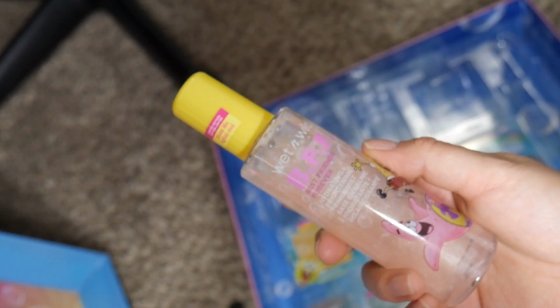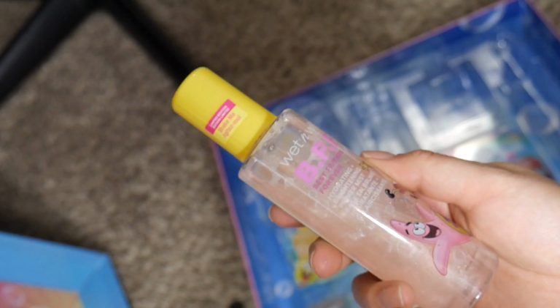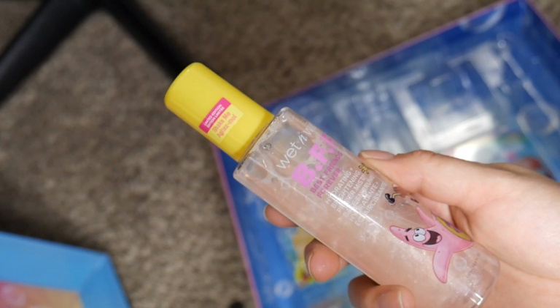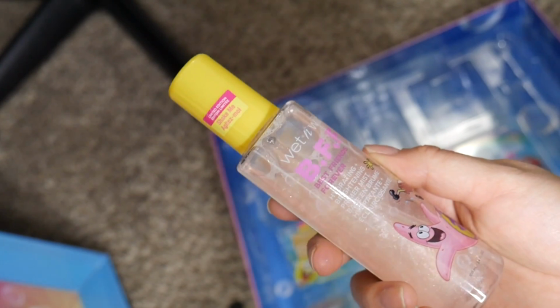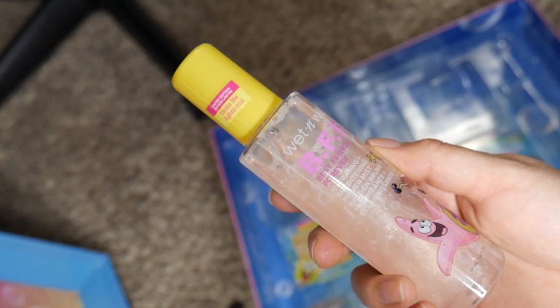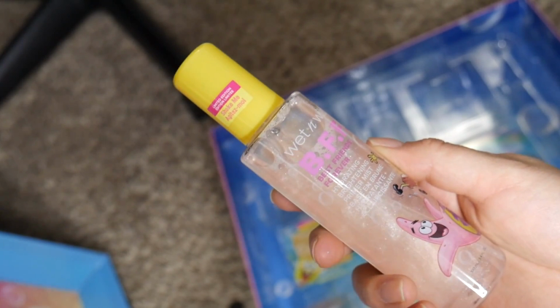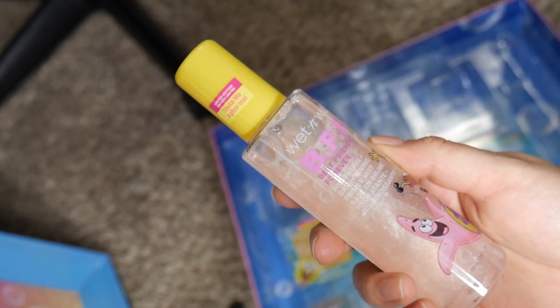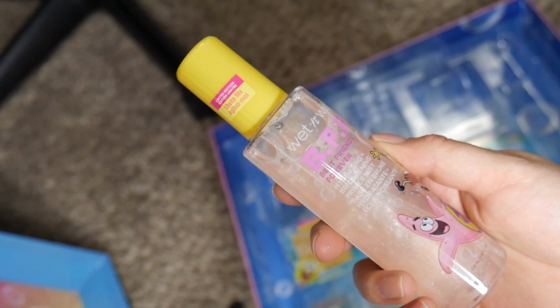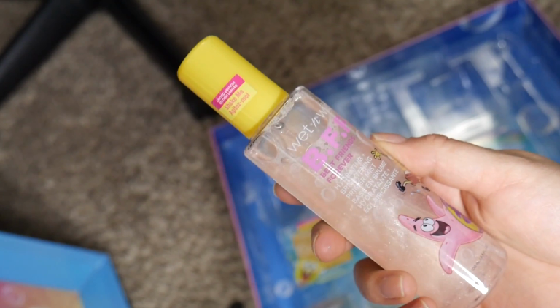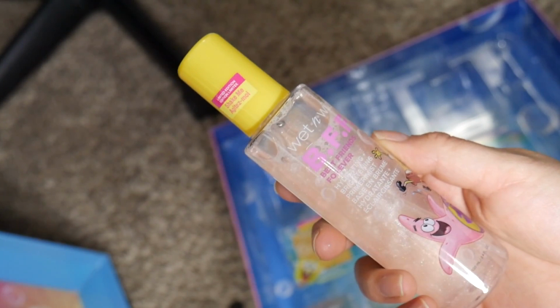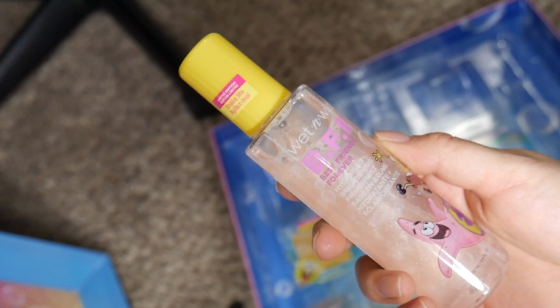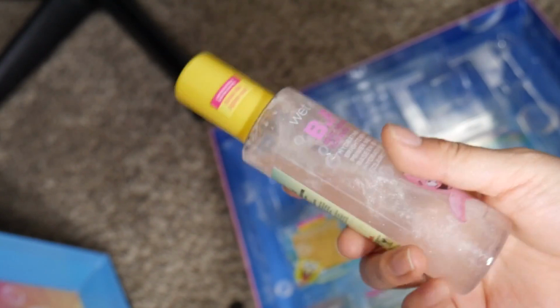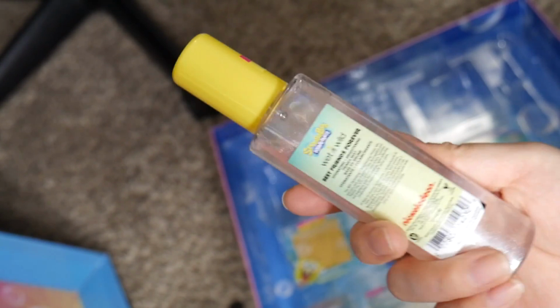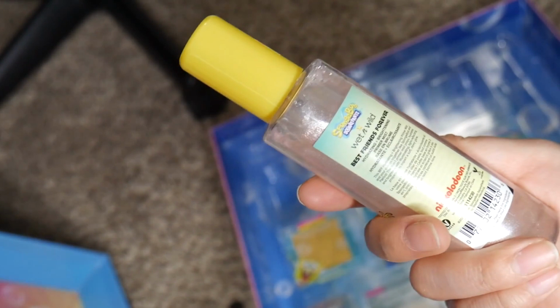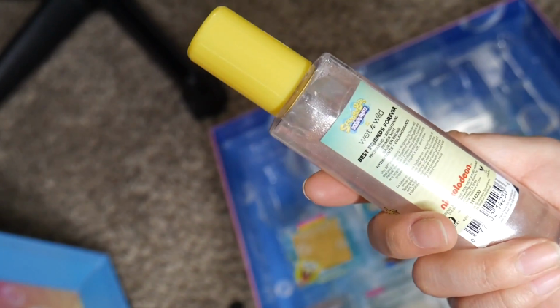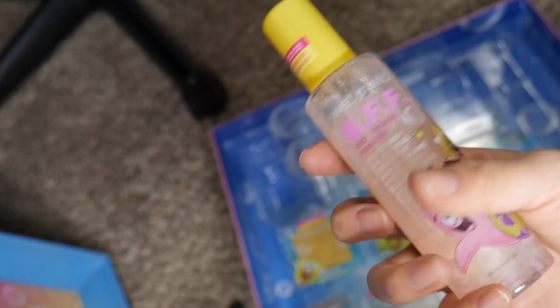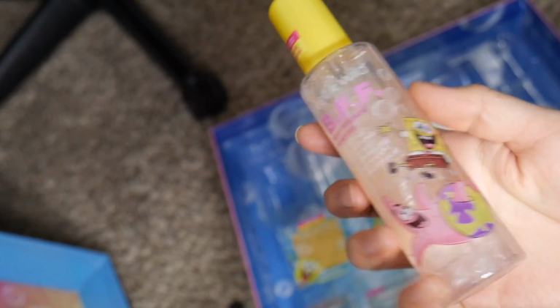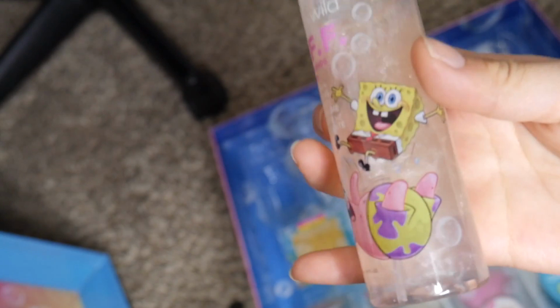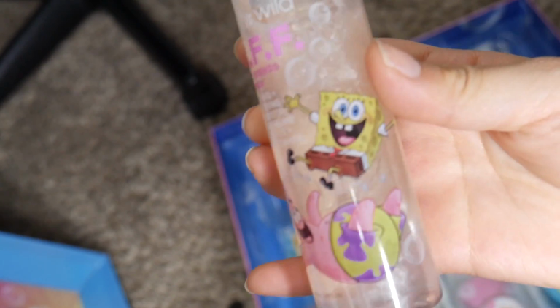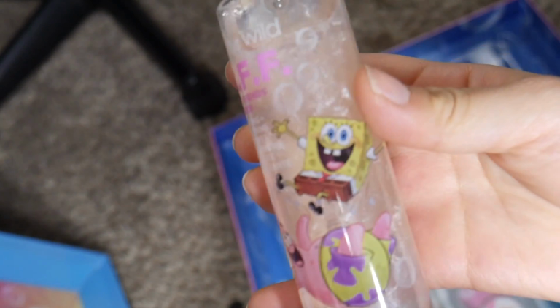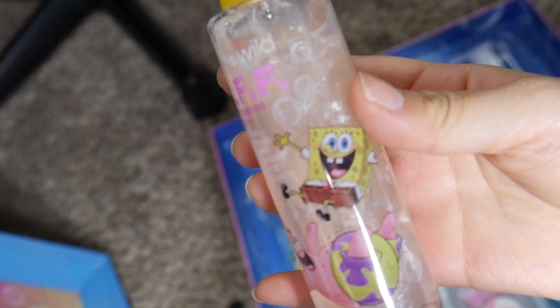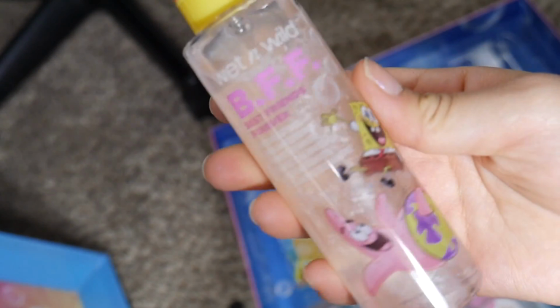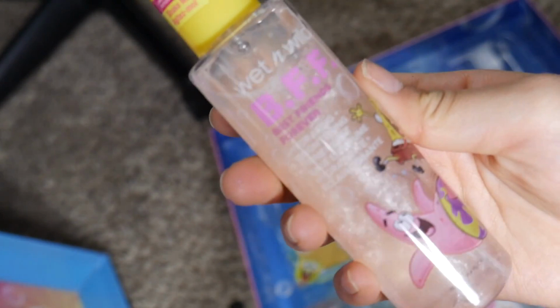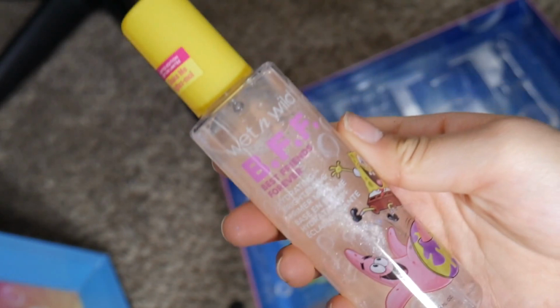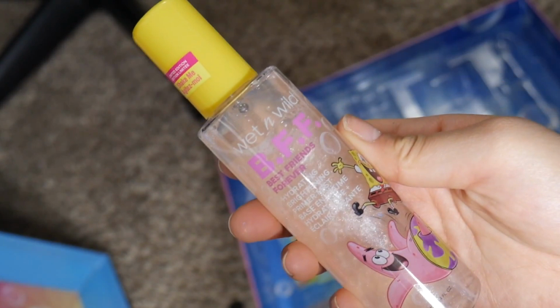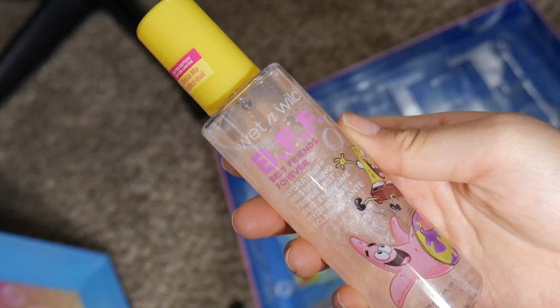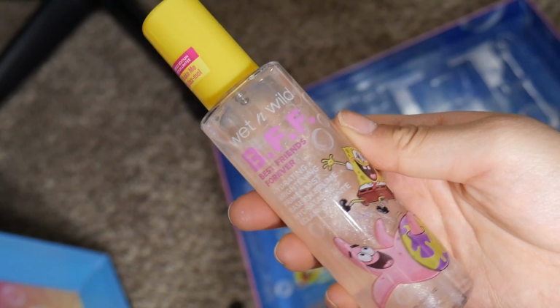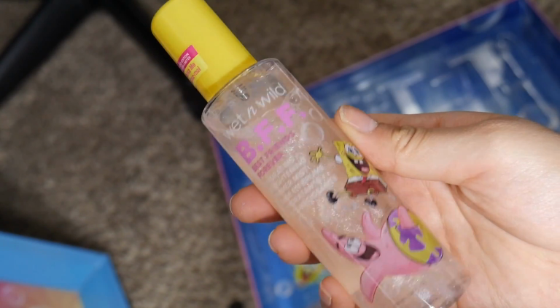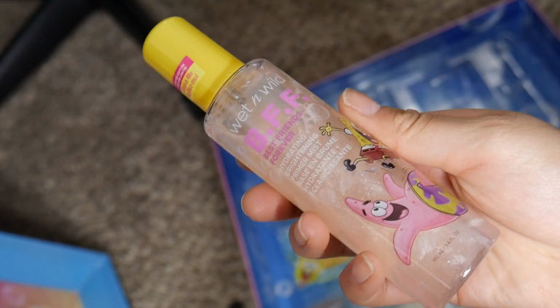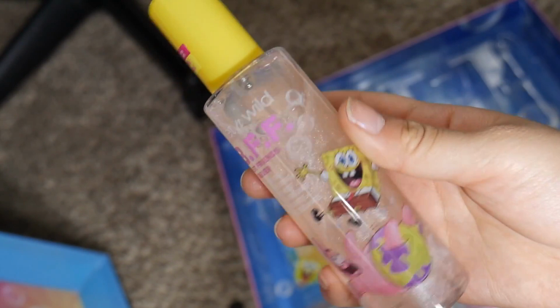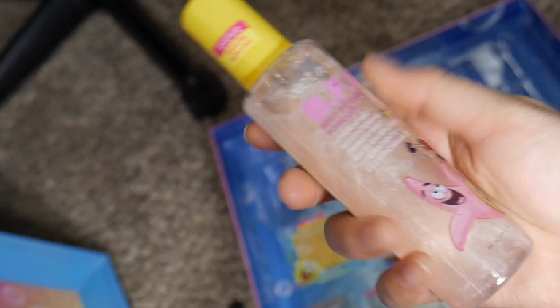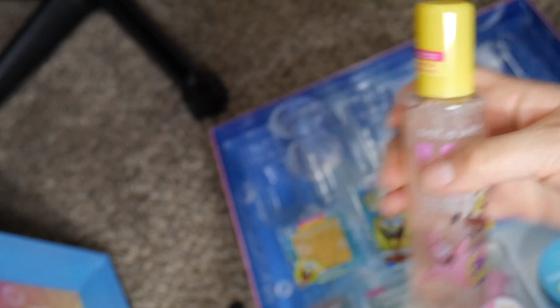What is this? A hydrating mist? I guess like a setting spray. It has sparkles in there — how freaking cute. I love sparkles. I love that.